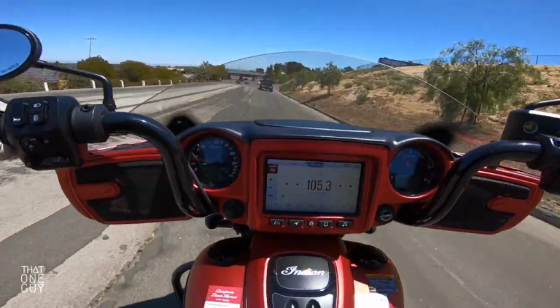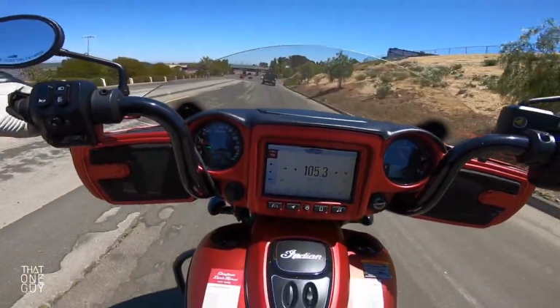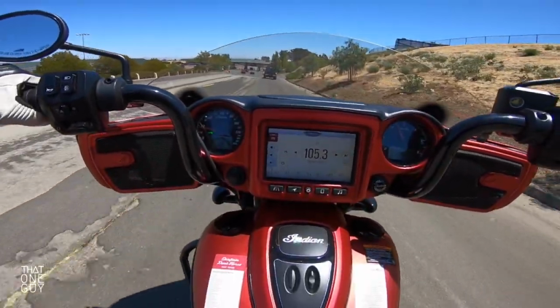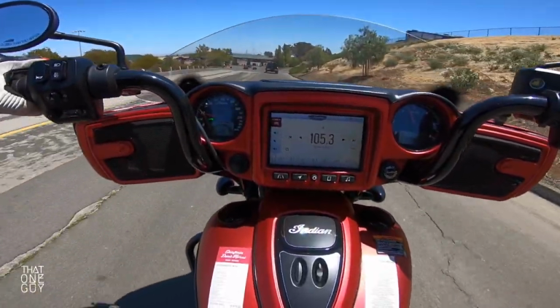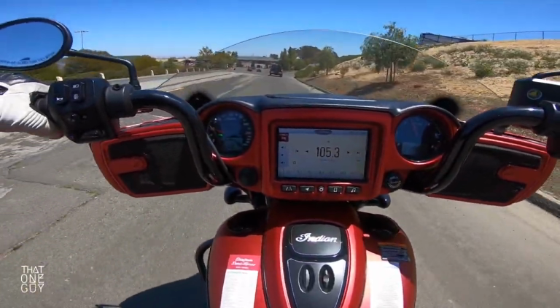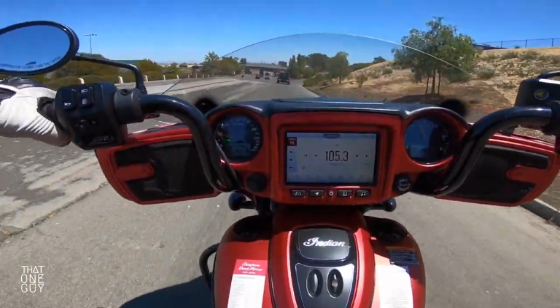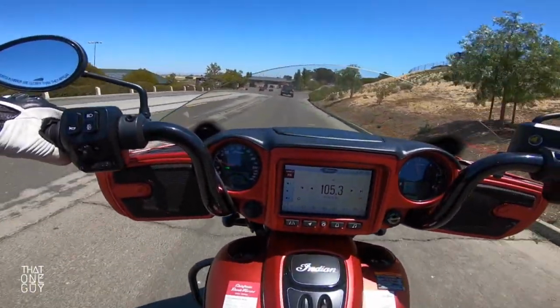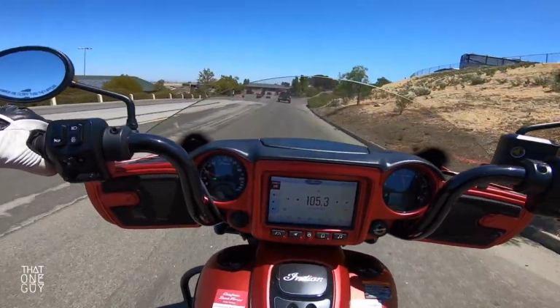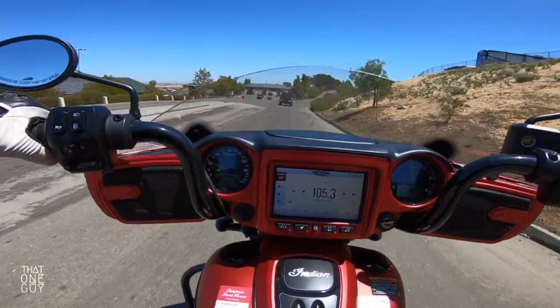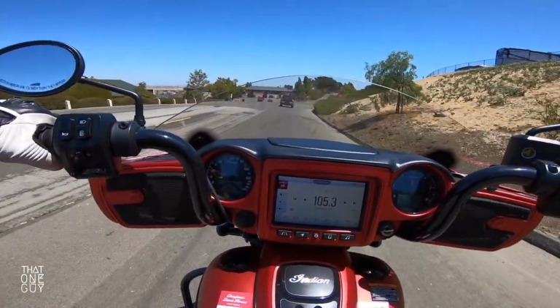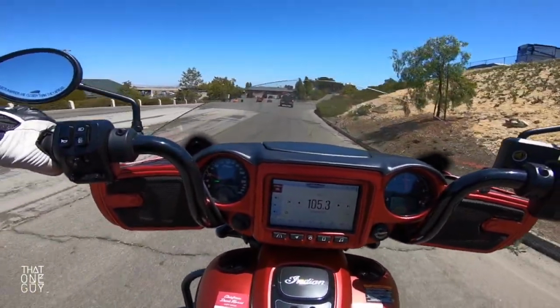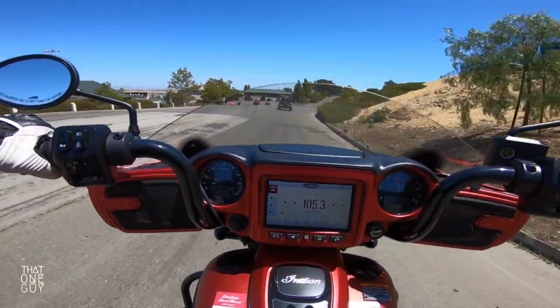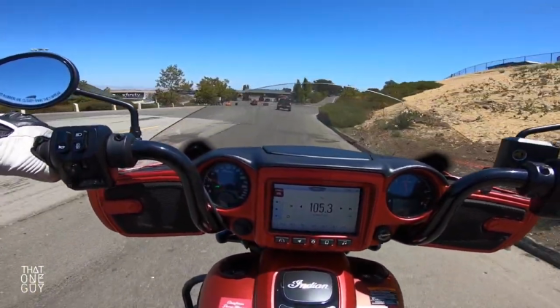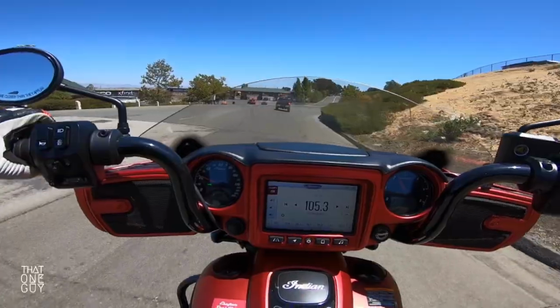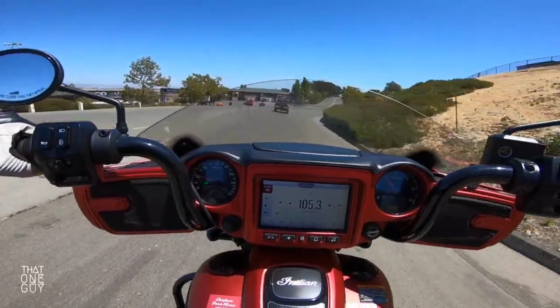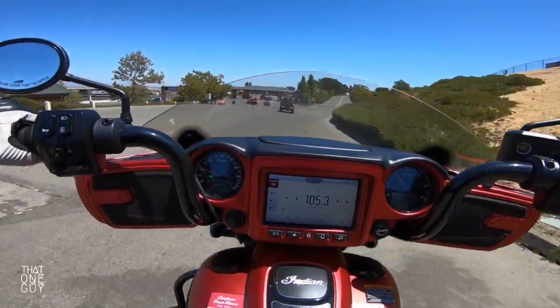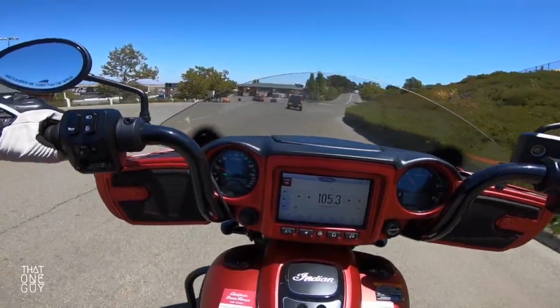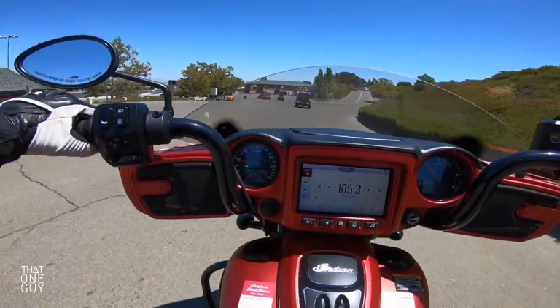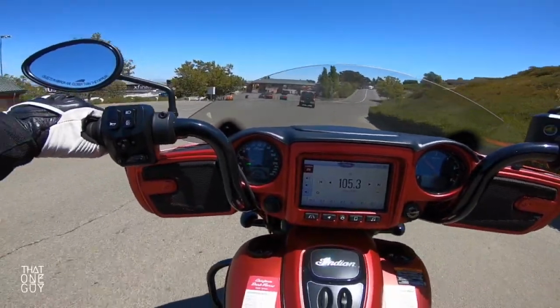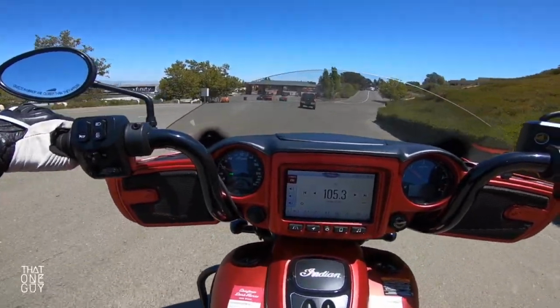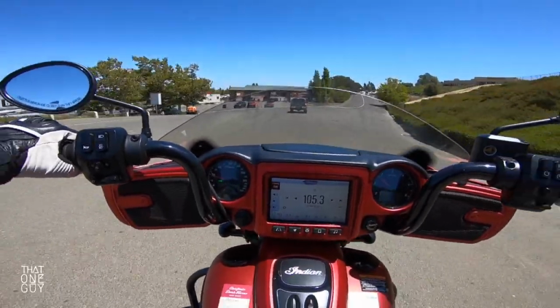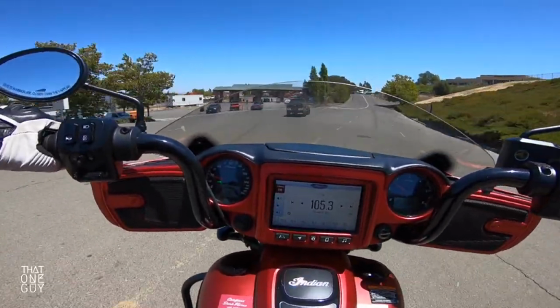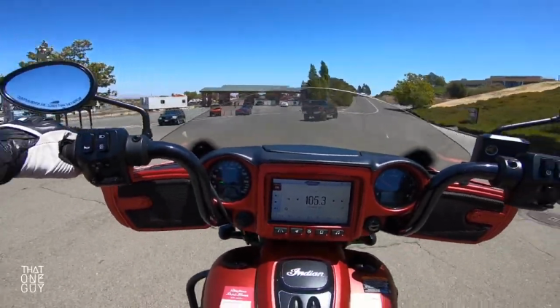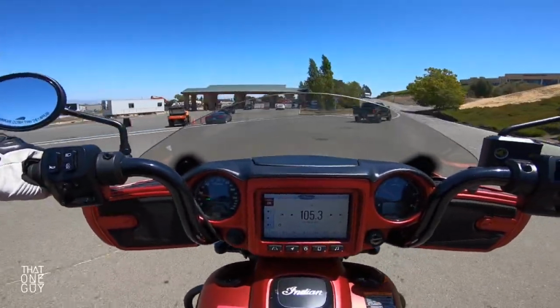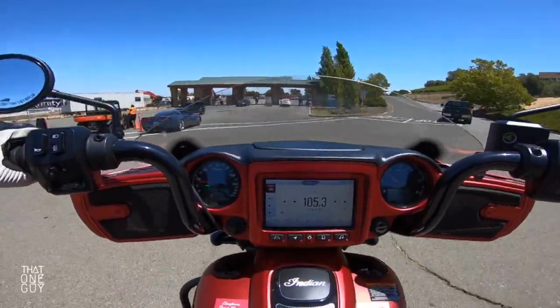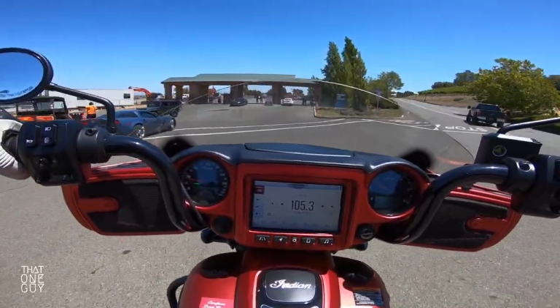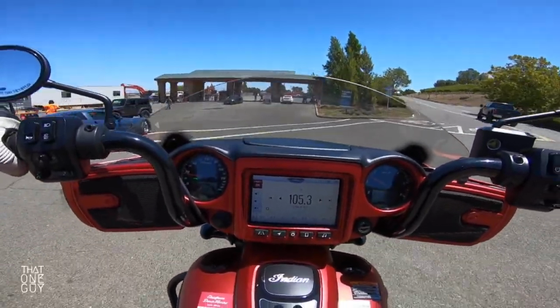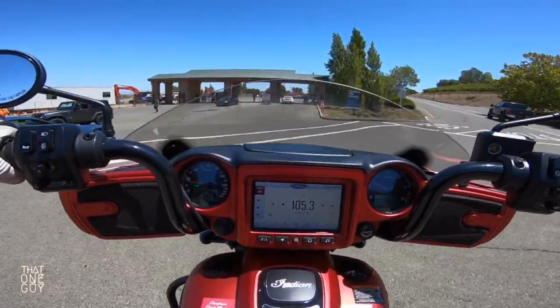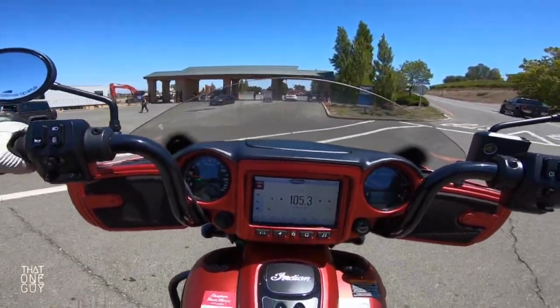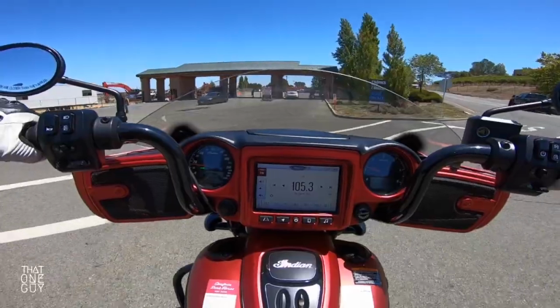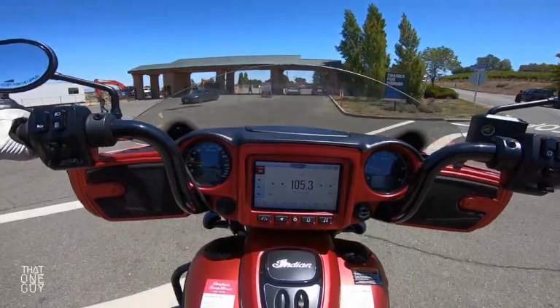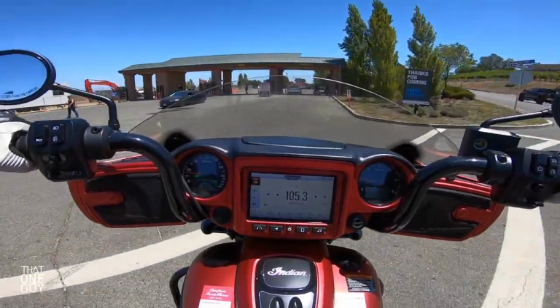What an awesome low growl from this exhaust. Wow. This is an impressive machine all the way around.